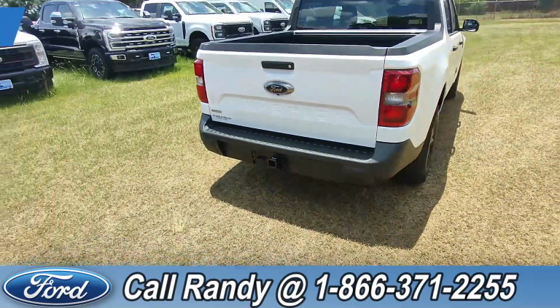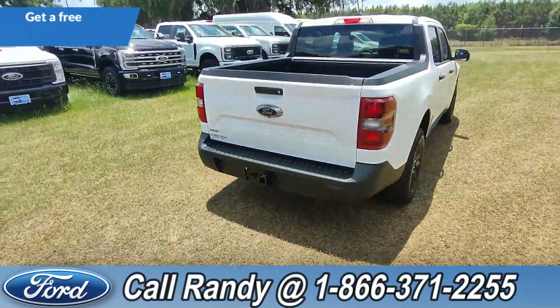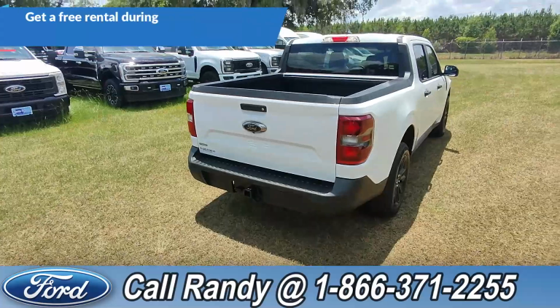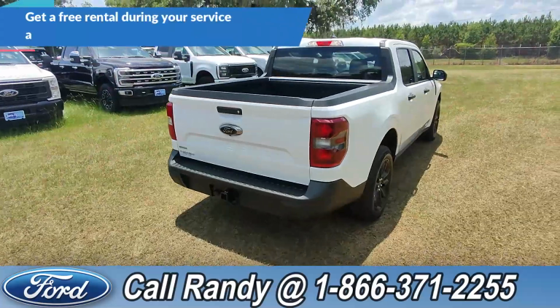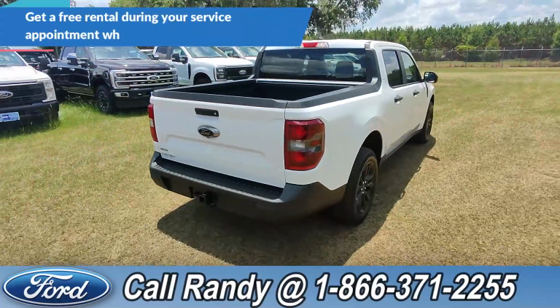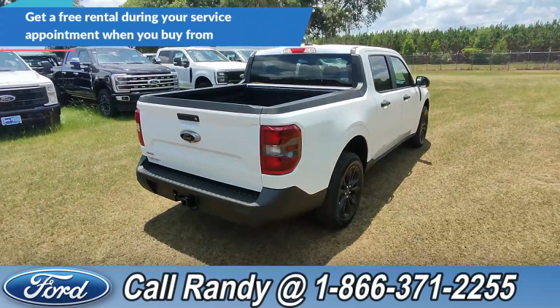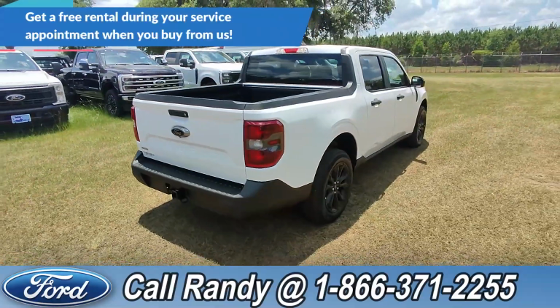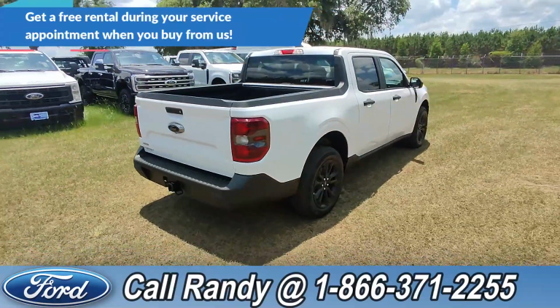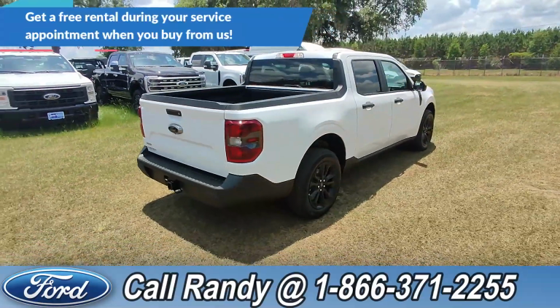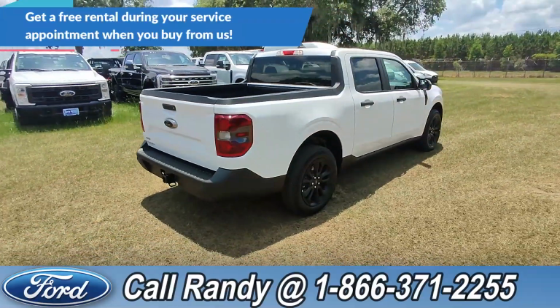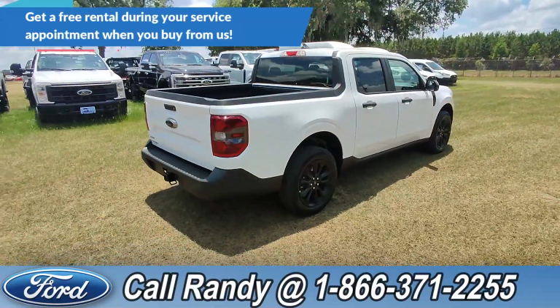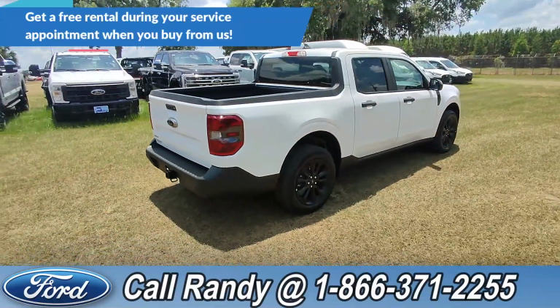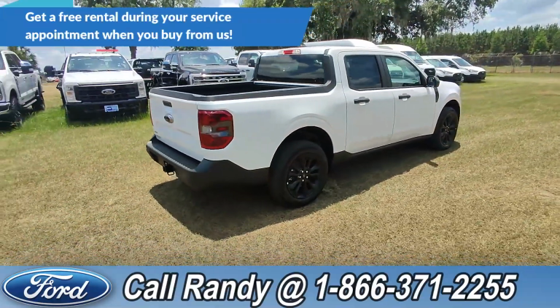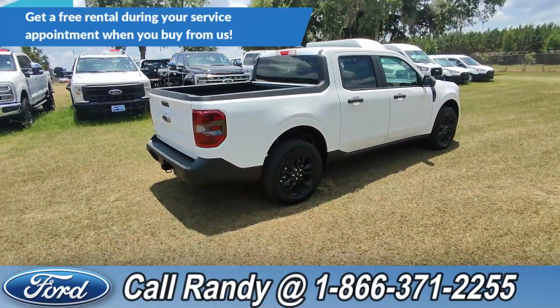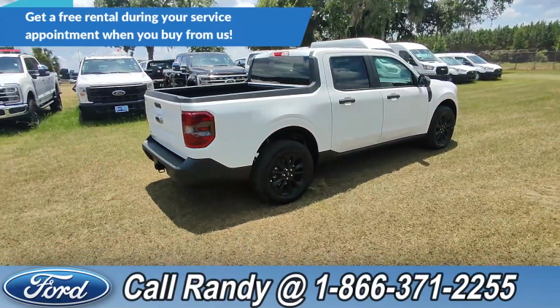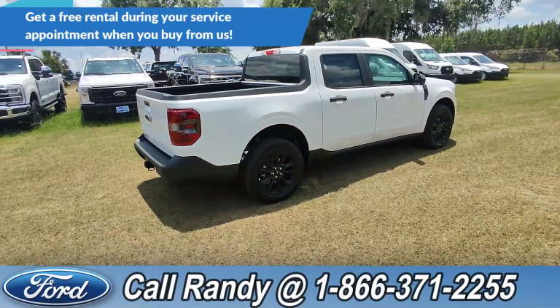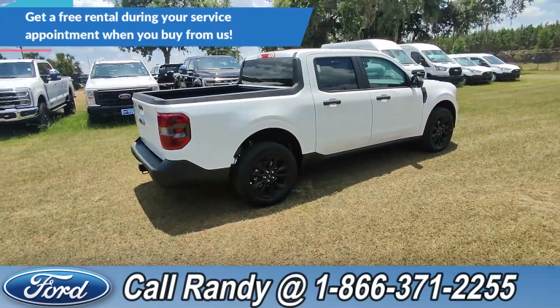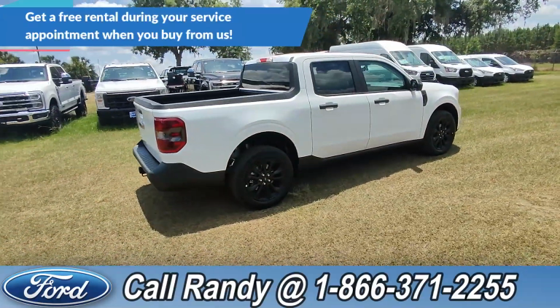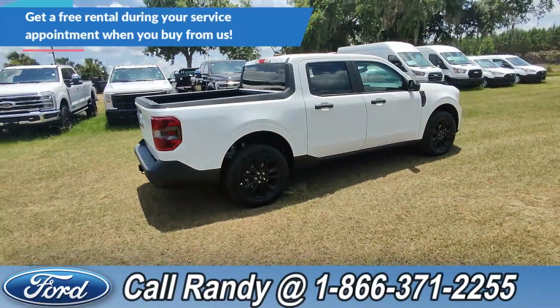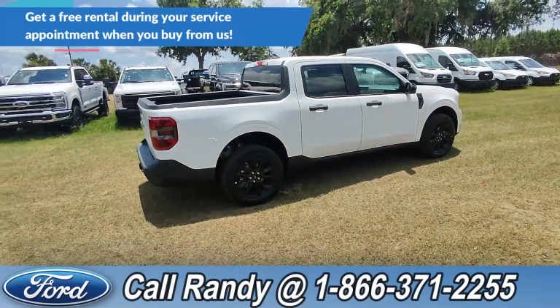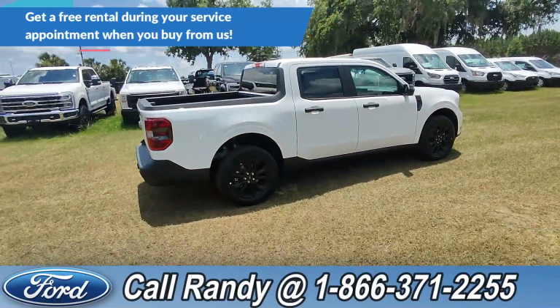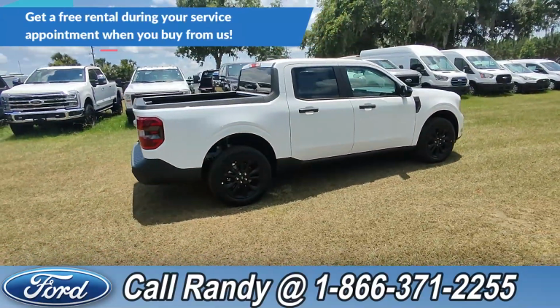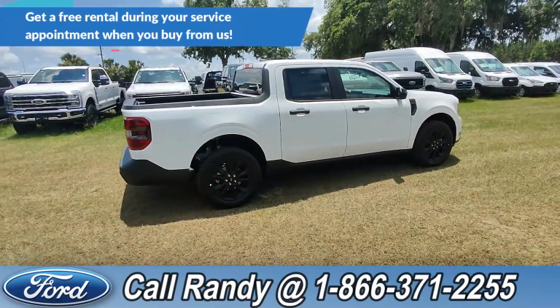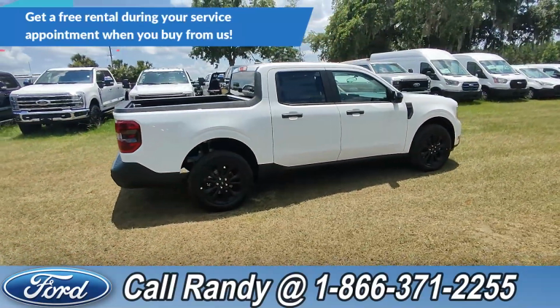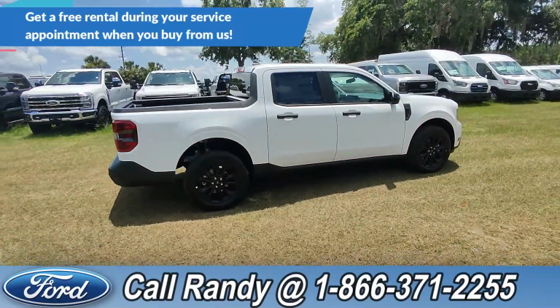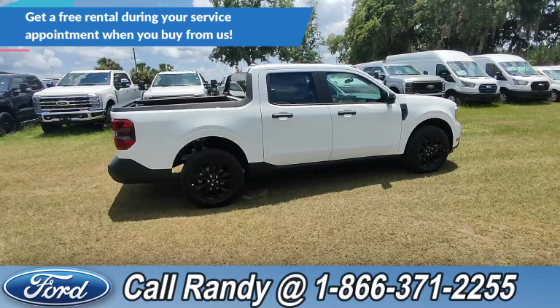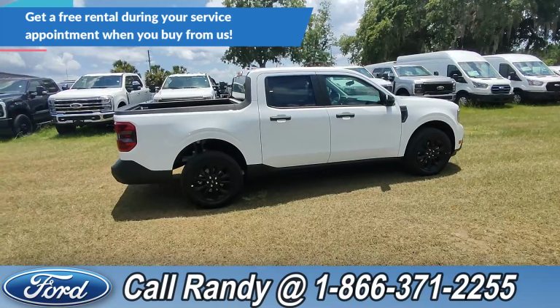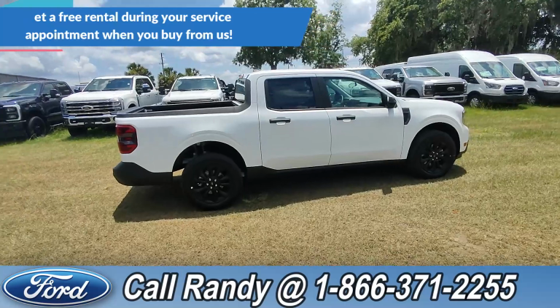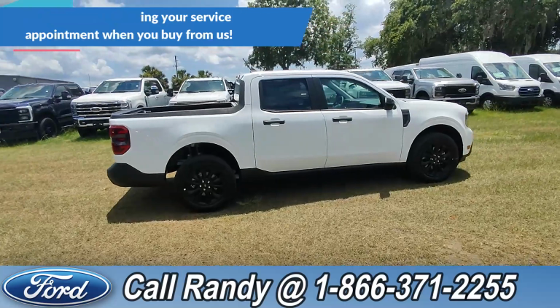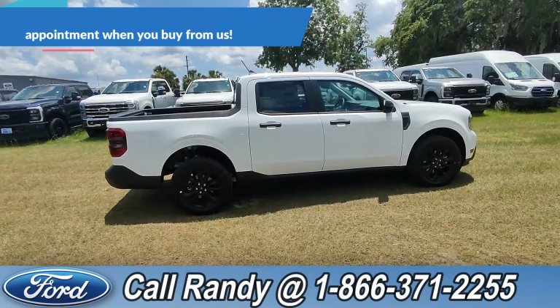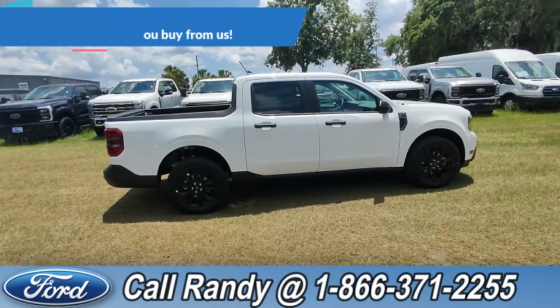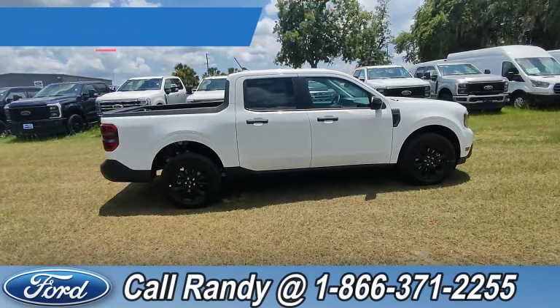Now, if you'd like more information on this Maverick, you can check it out online at SantaFeFord.com or give us a call at the number below. Now we're going to take a quick look inside.